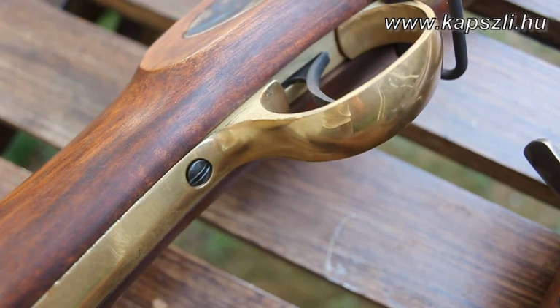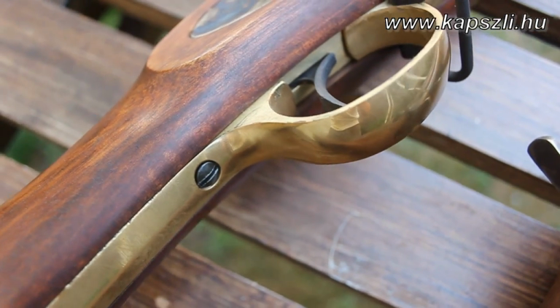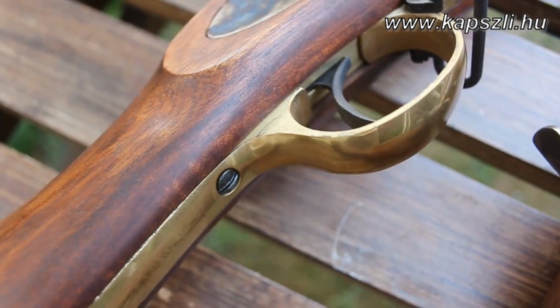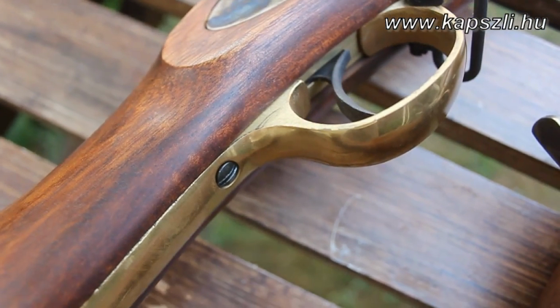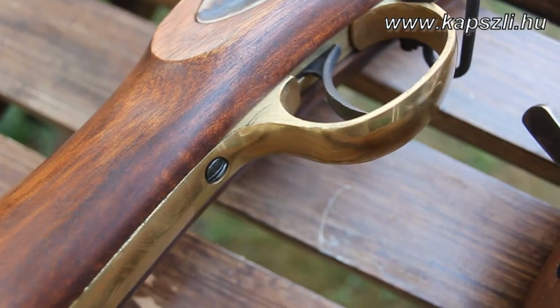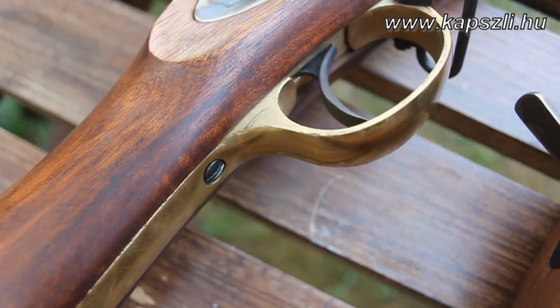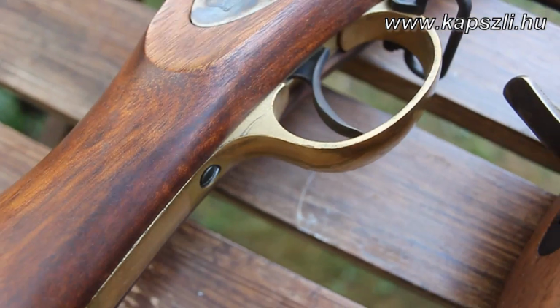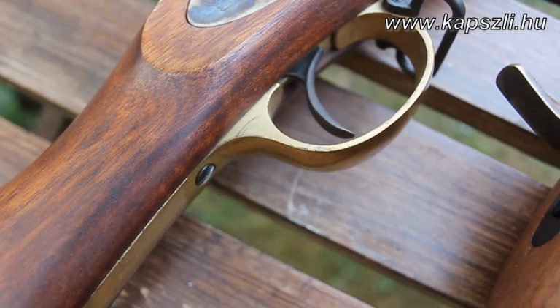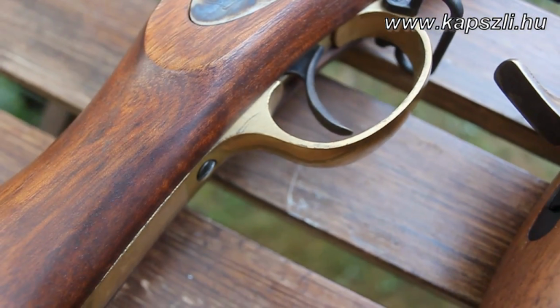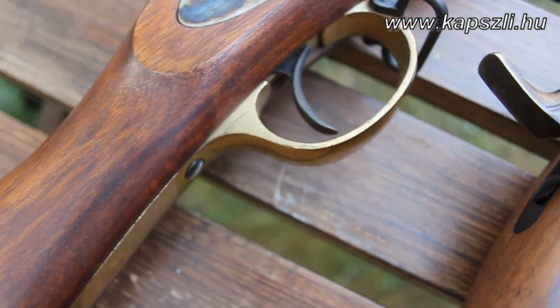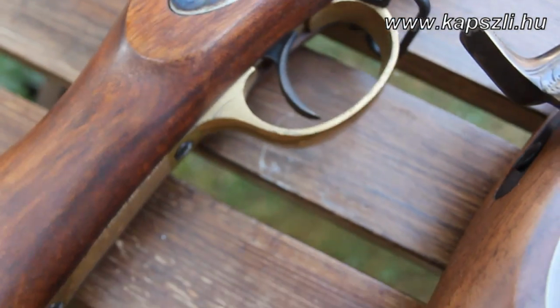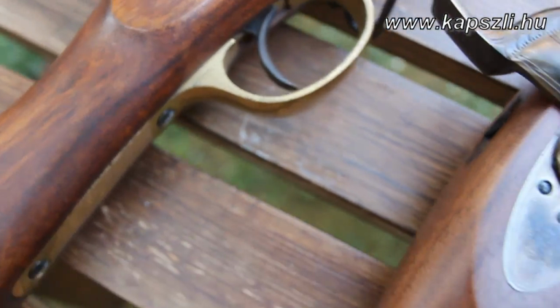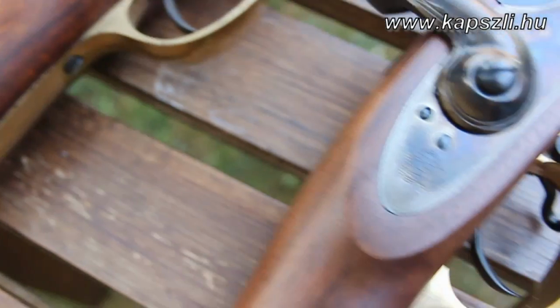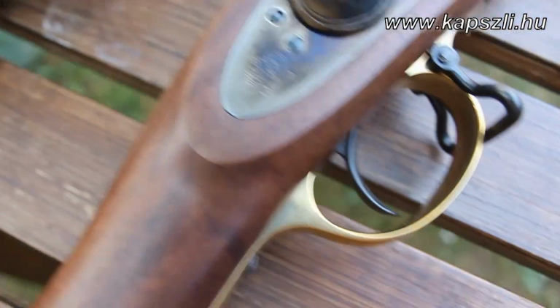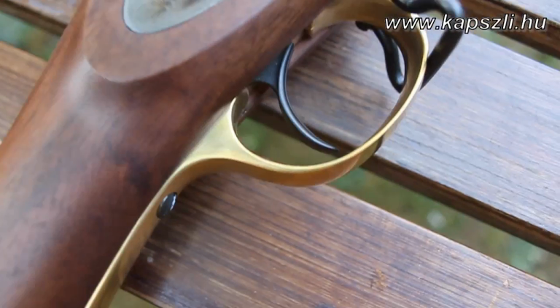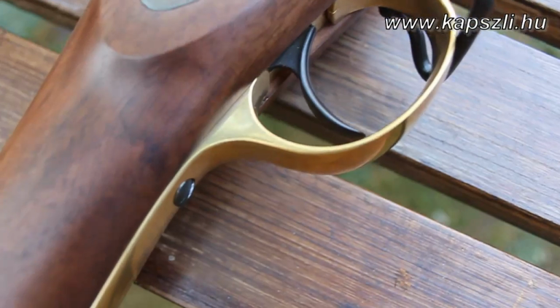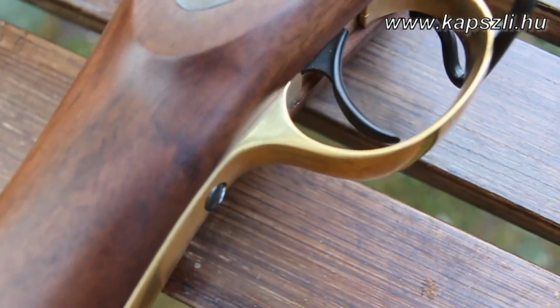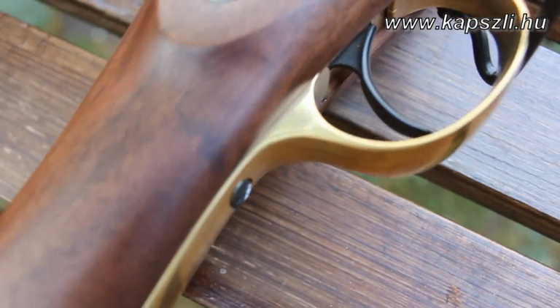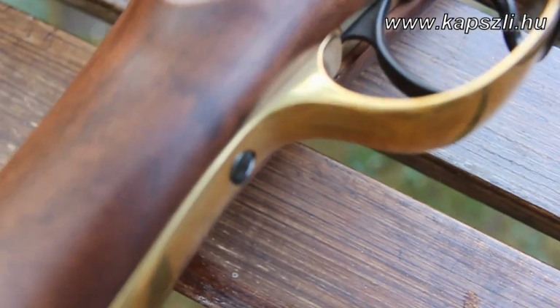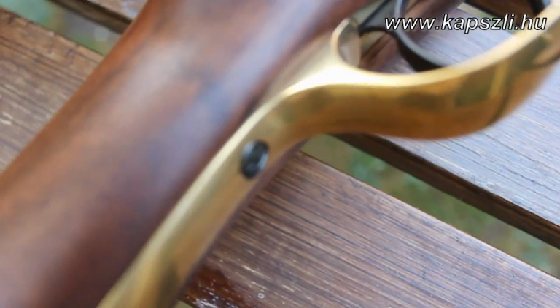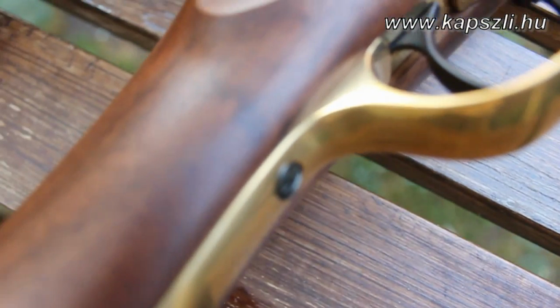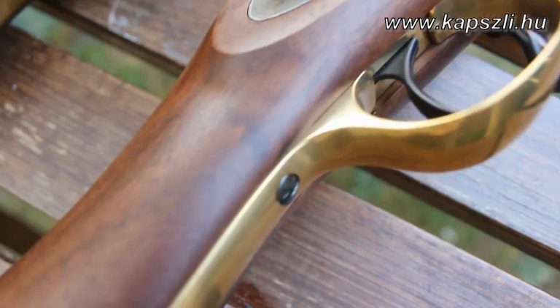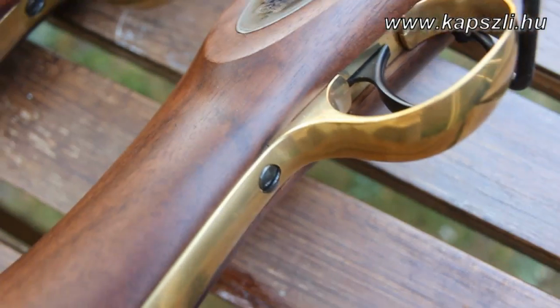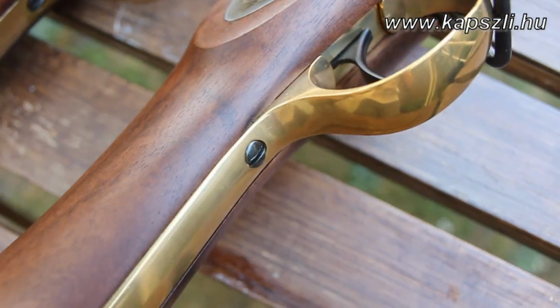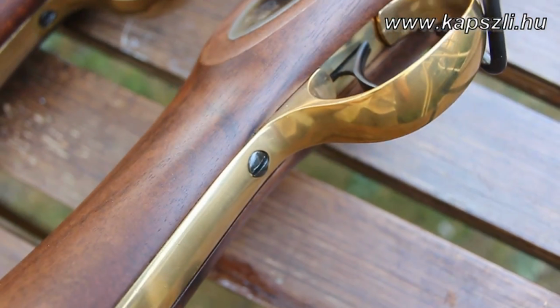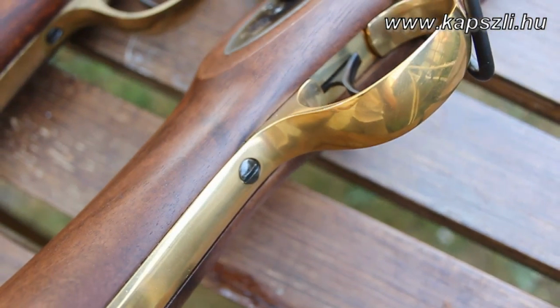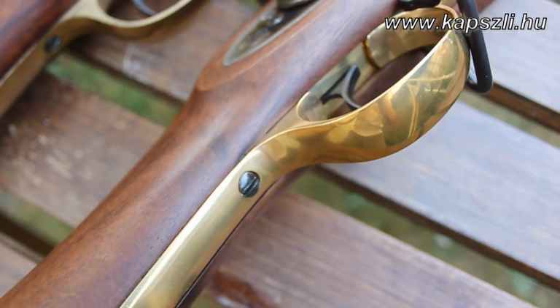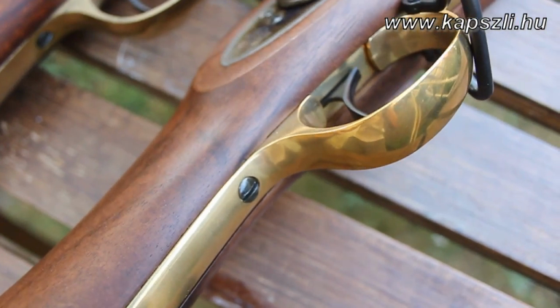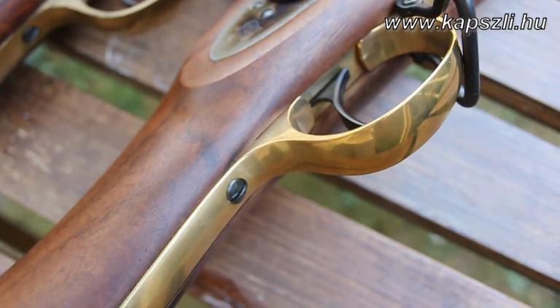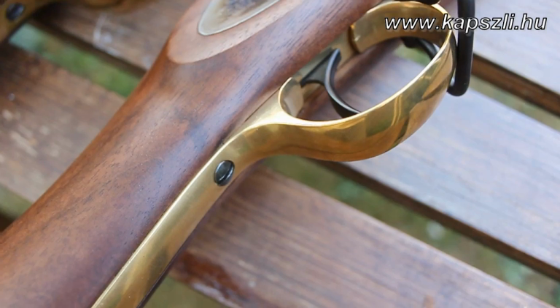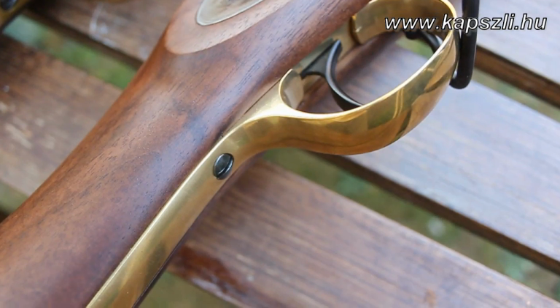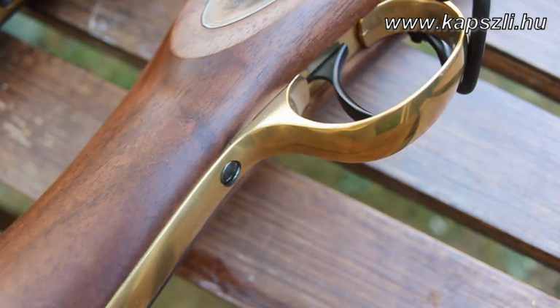The finishing of the trigger and the trigger guard is much higher quality with the Pedersoli version. Take a closer look and see the difference between the two finishing jobs.